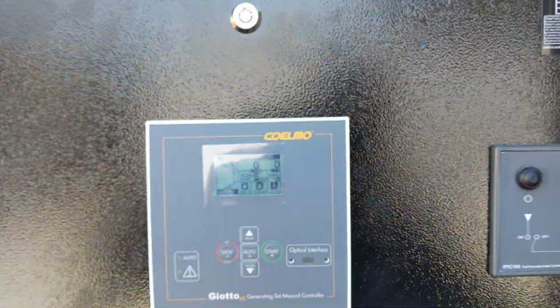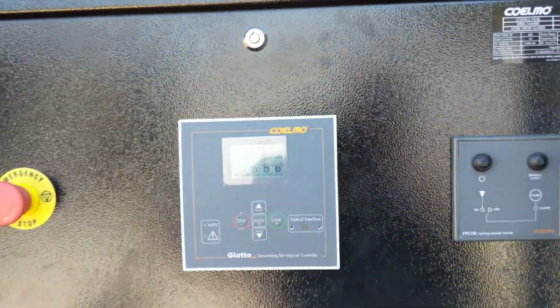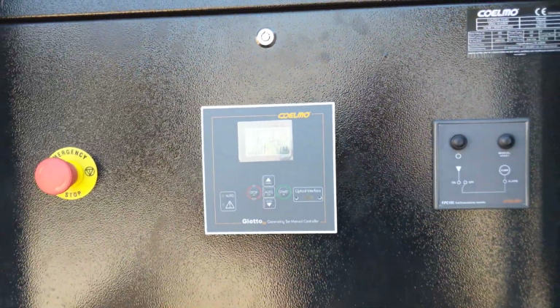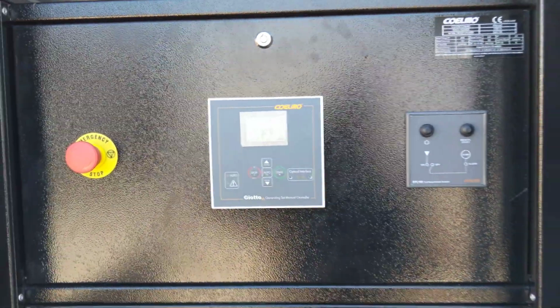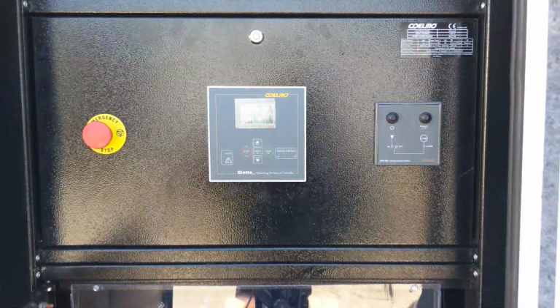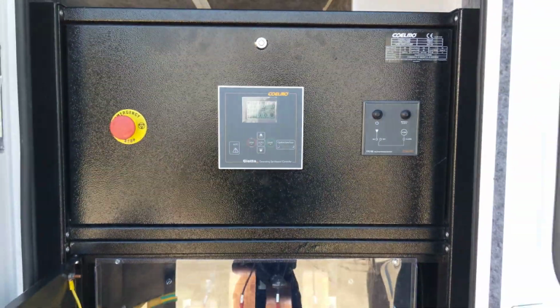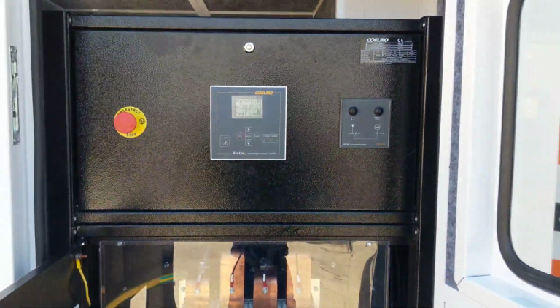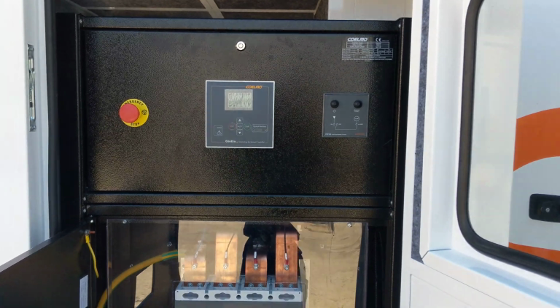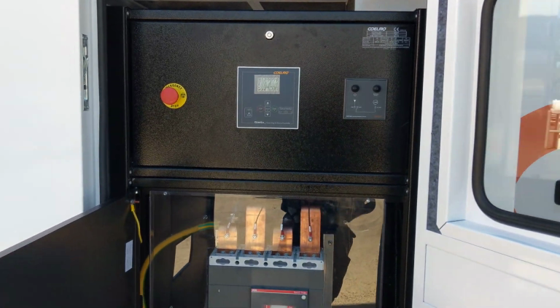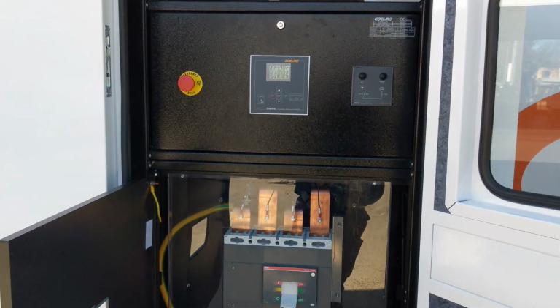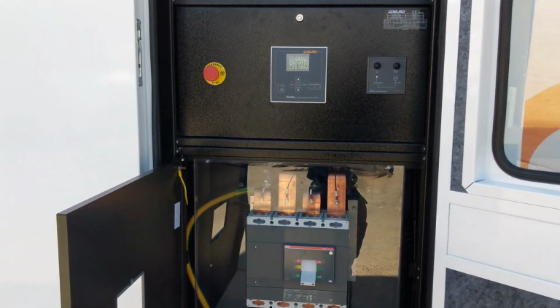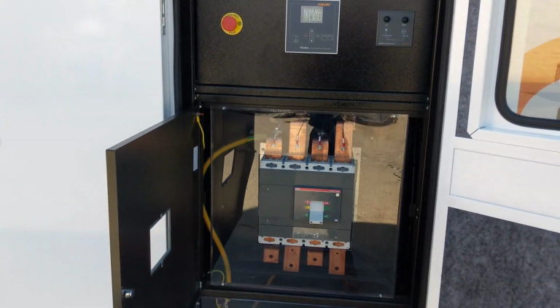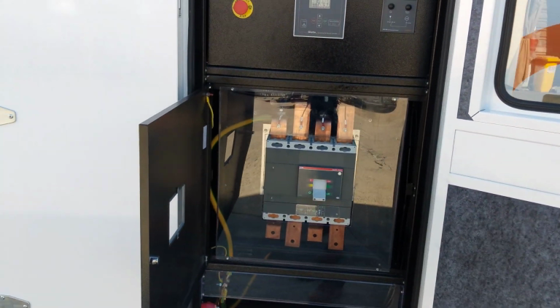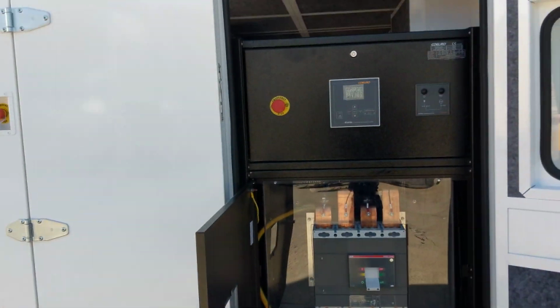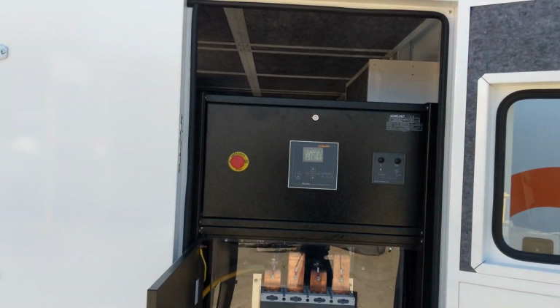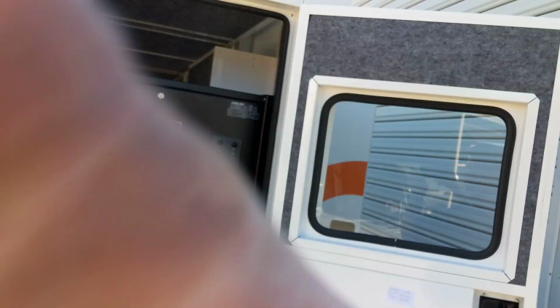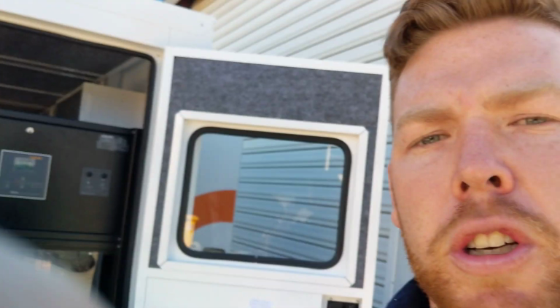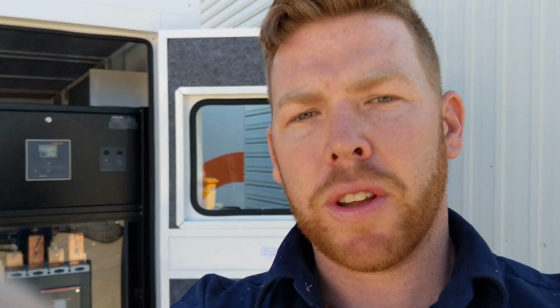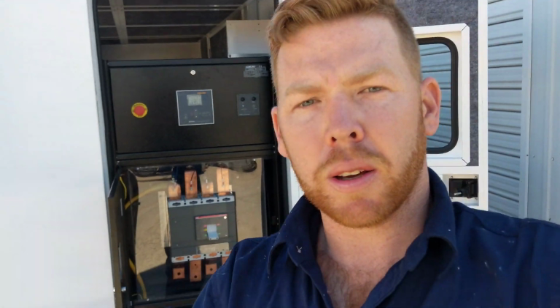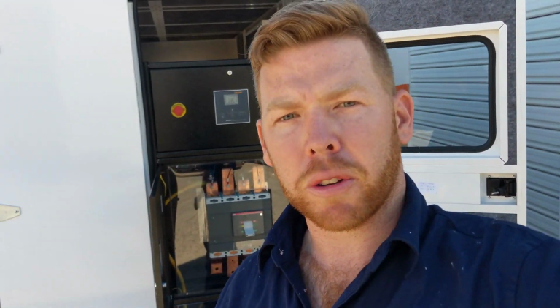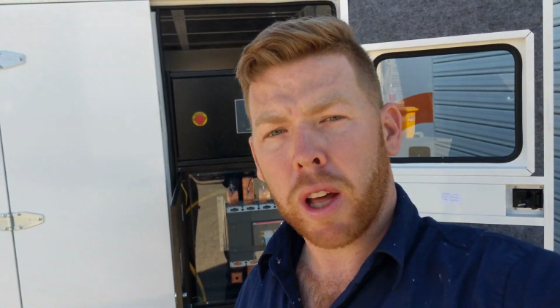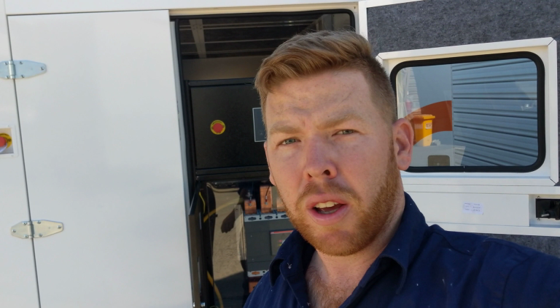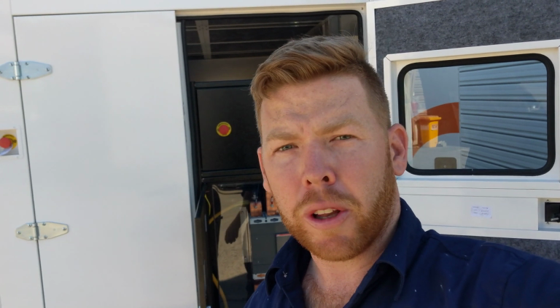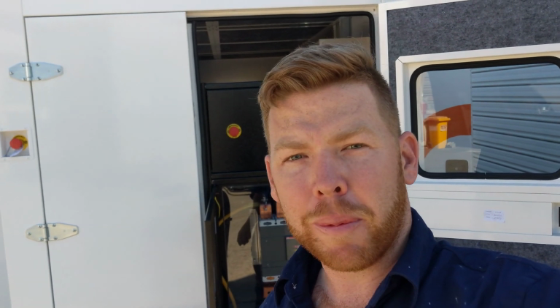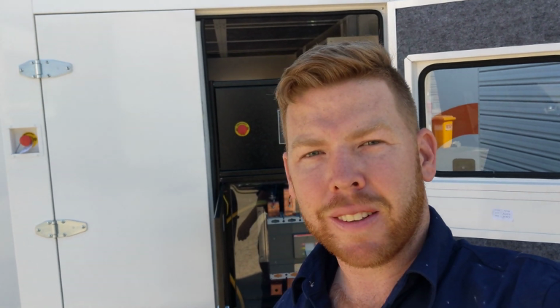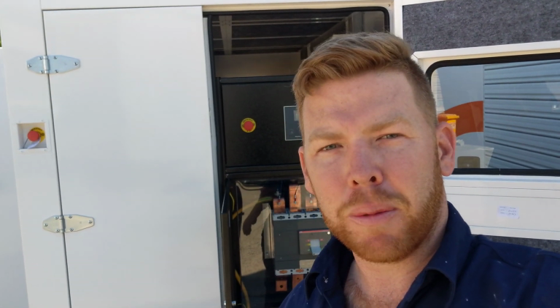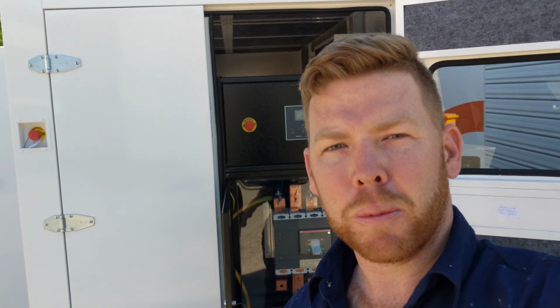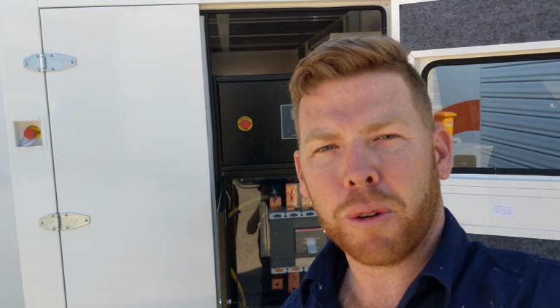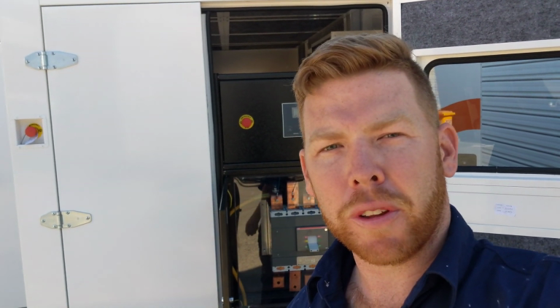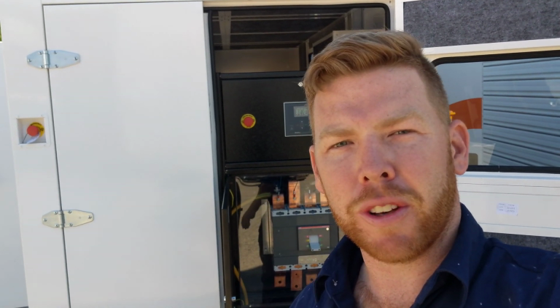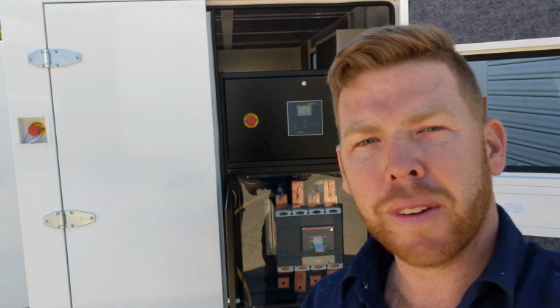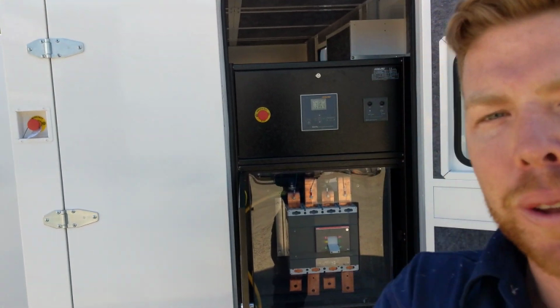We won't be running it here today, but when it's on site in country Western Australia we'll take another video and show you exactly what it's all about. Hope you learned a little bit, and we'll look forward to showing you the next video. Thank you.